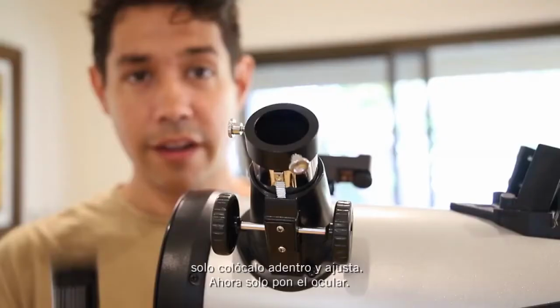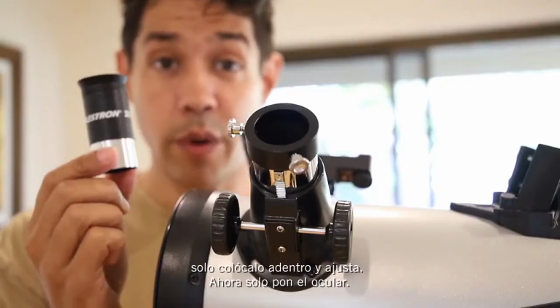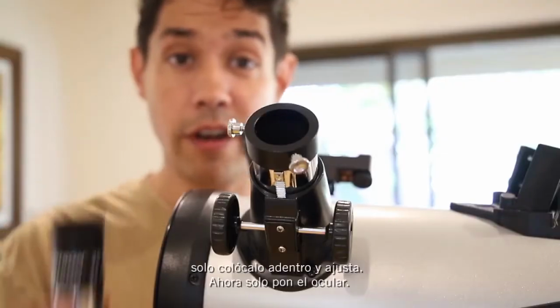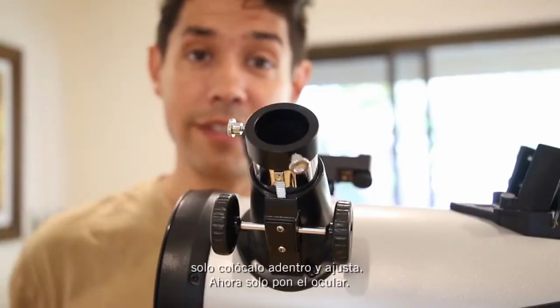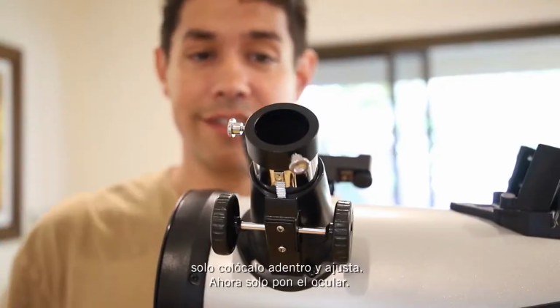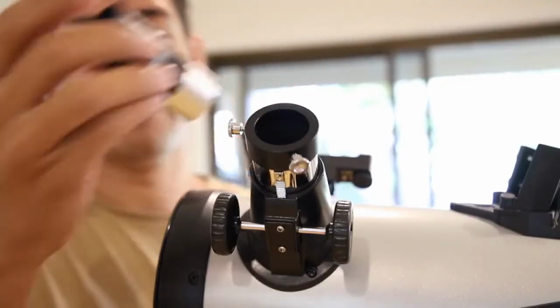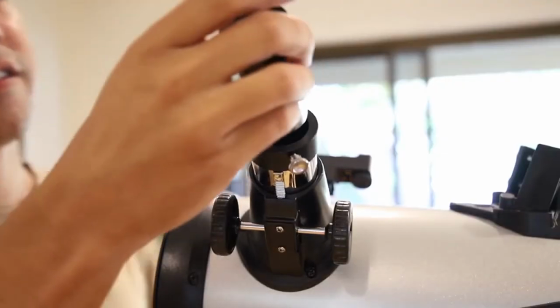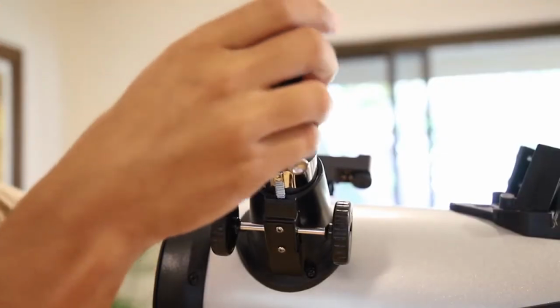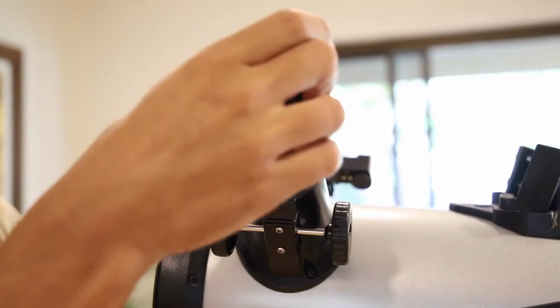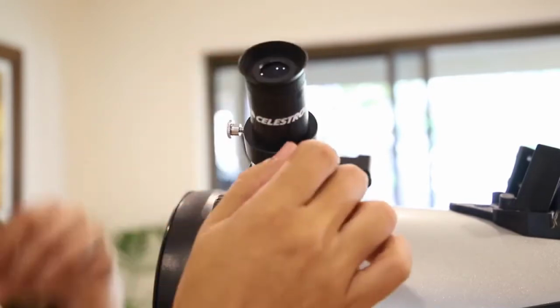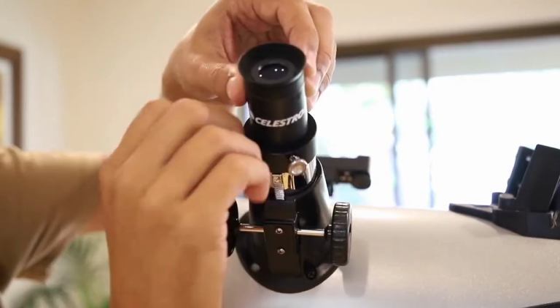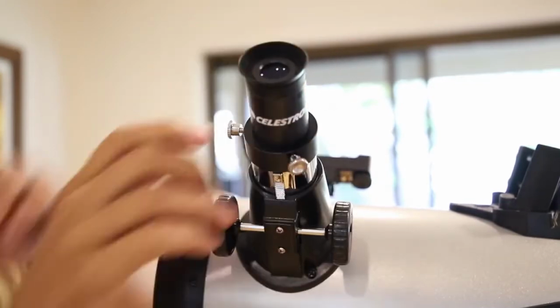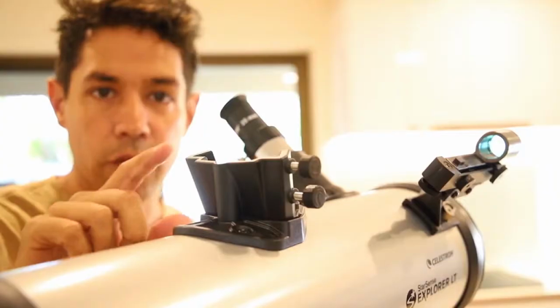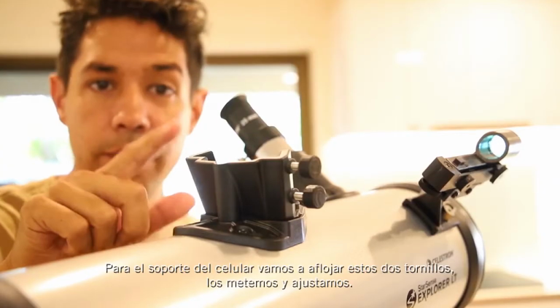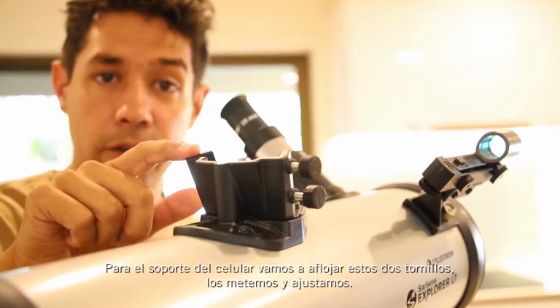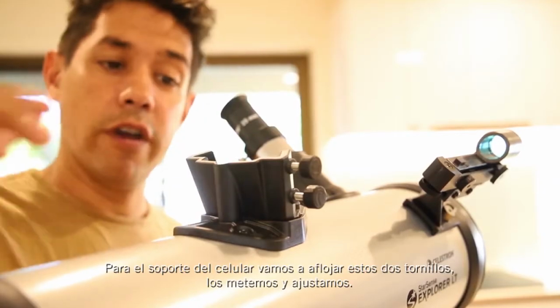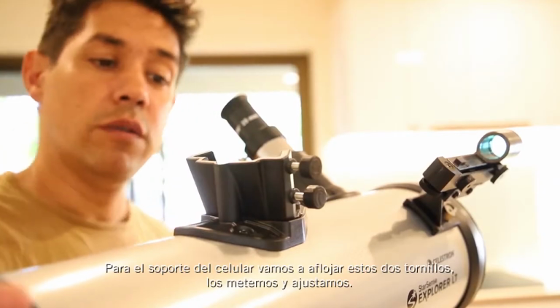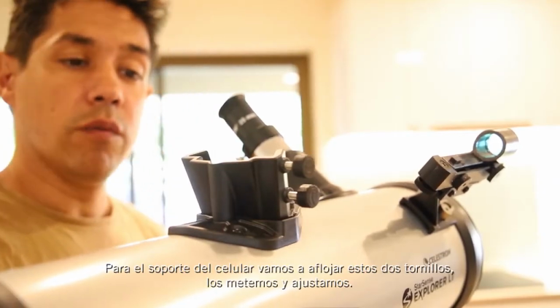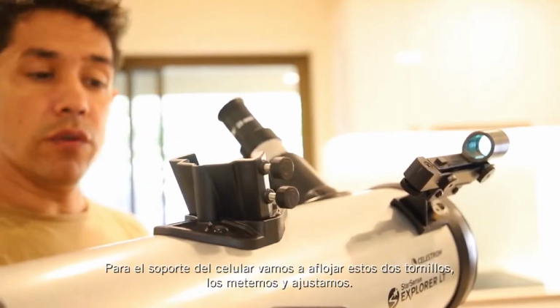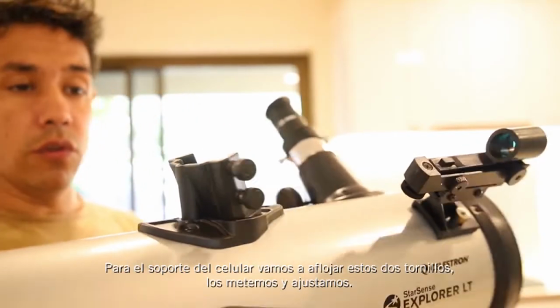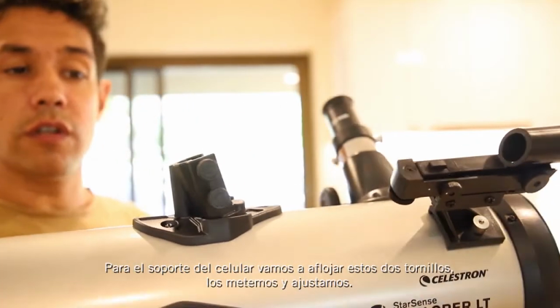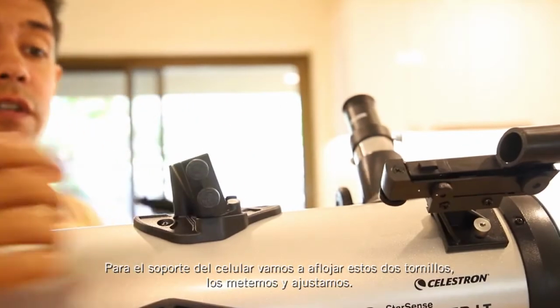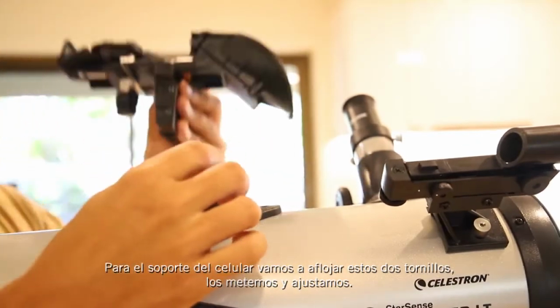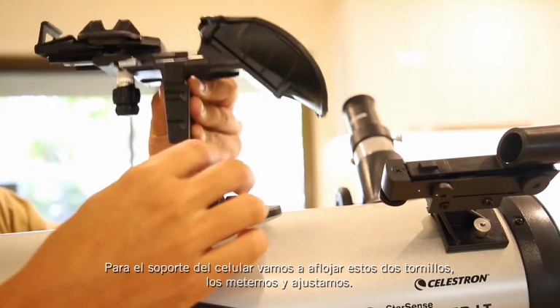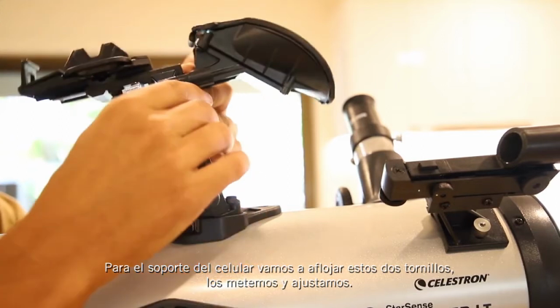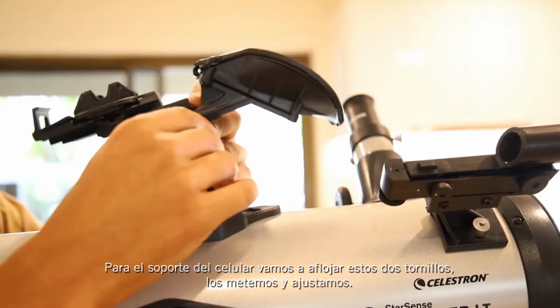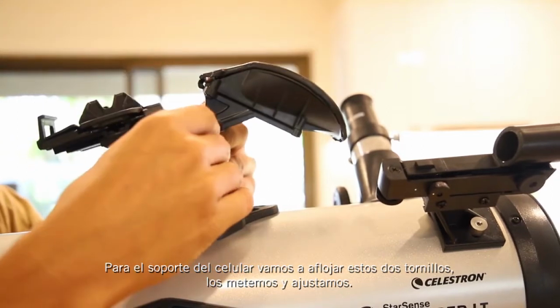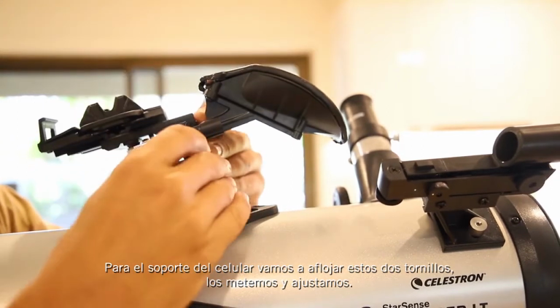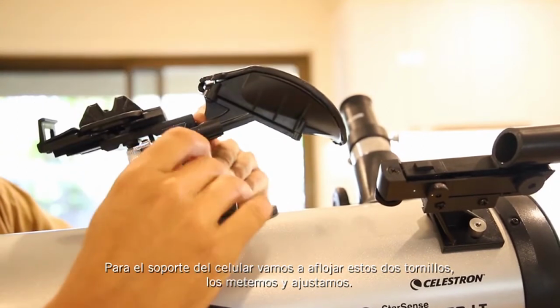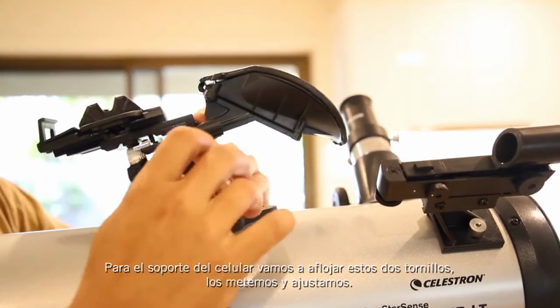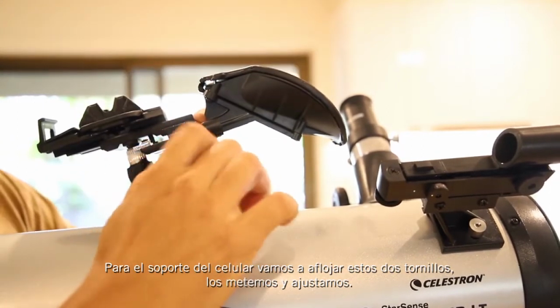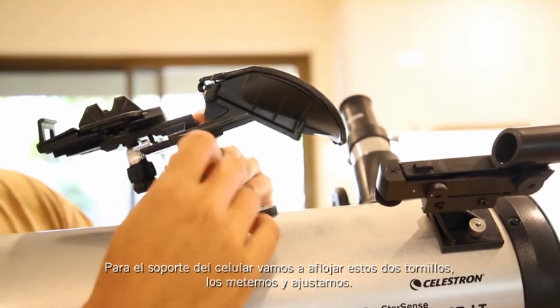Now just pop in an eyepiece. For the smartphone cradle, loosen off these two screws here and just slide it in and tighten.